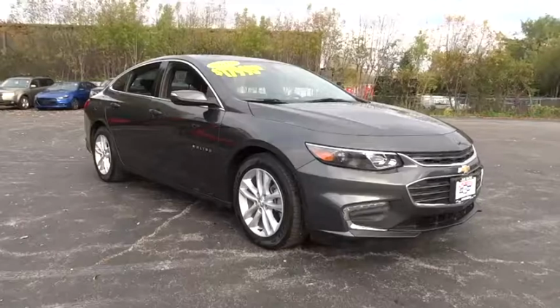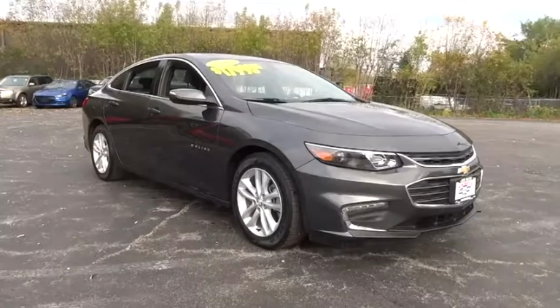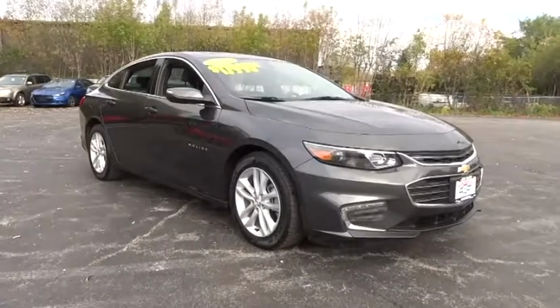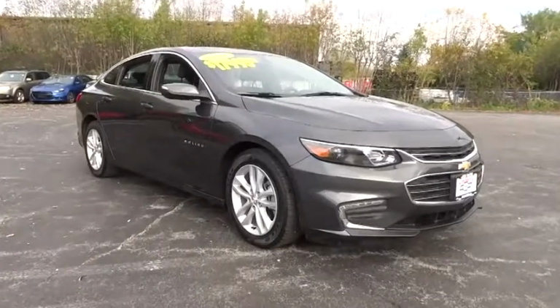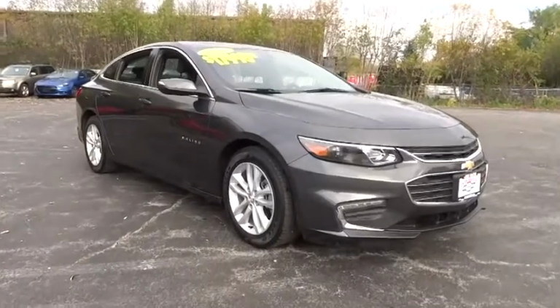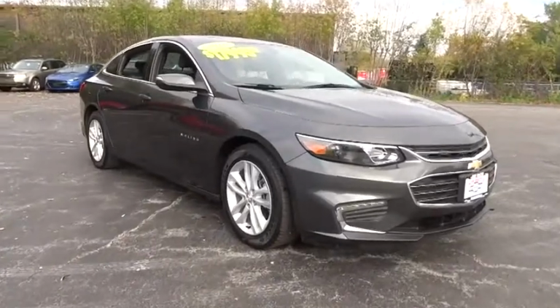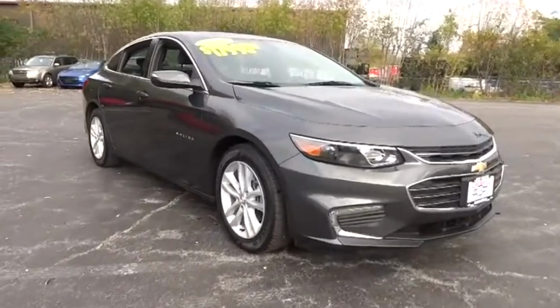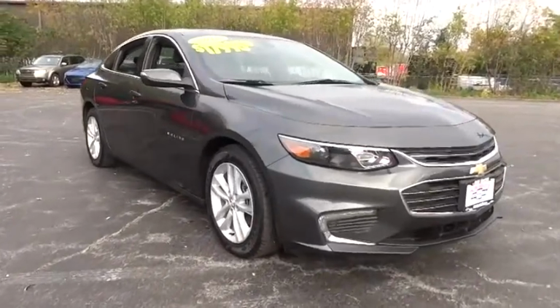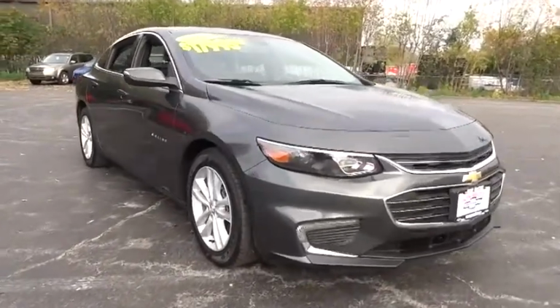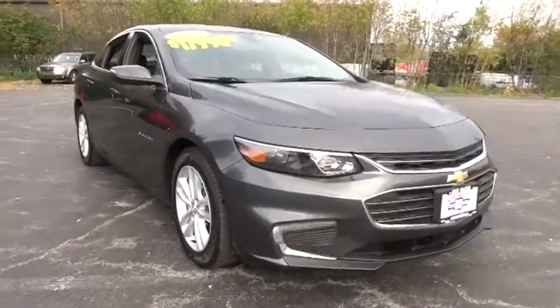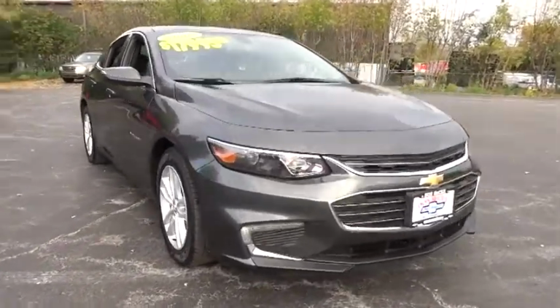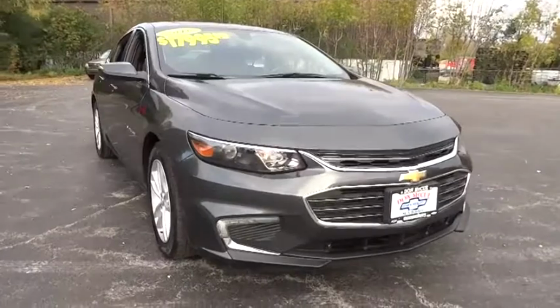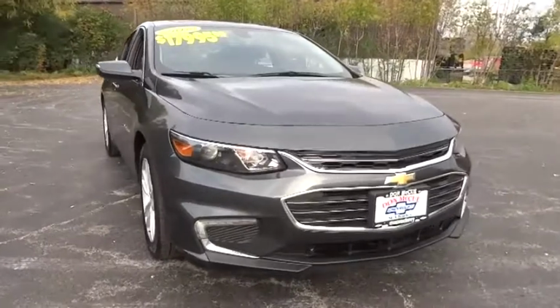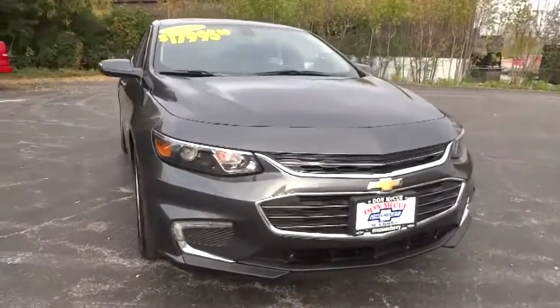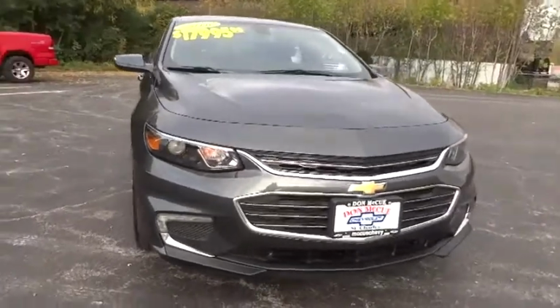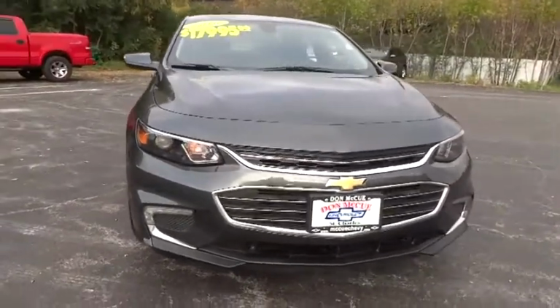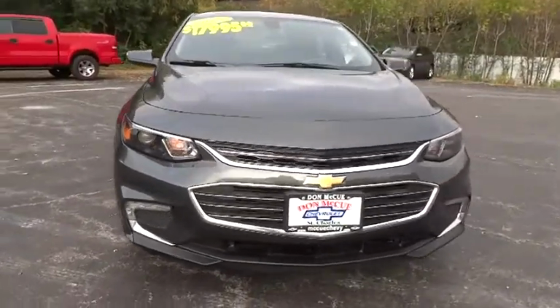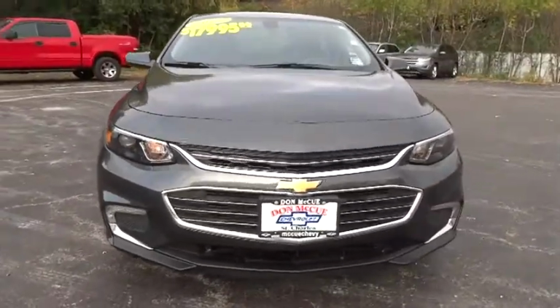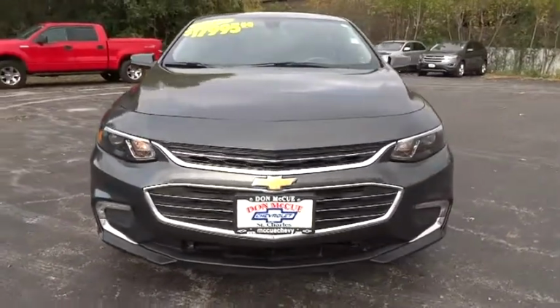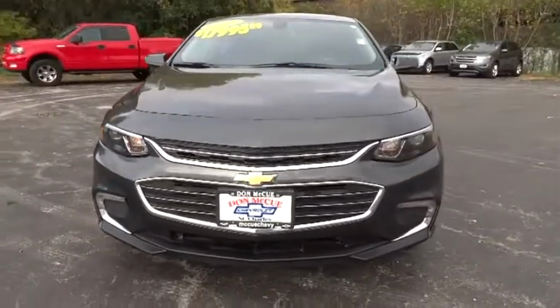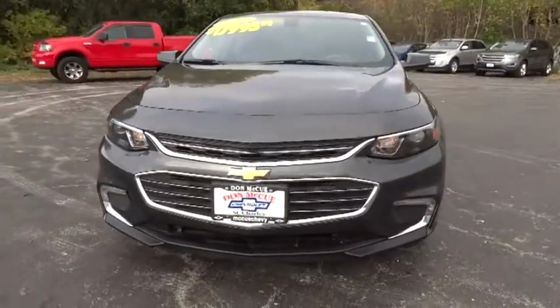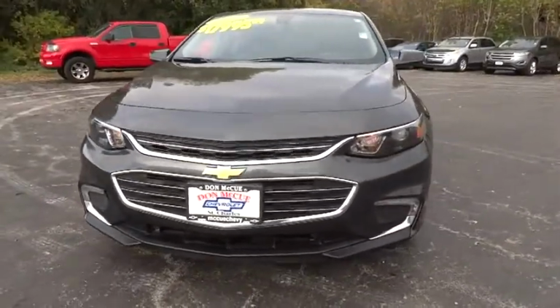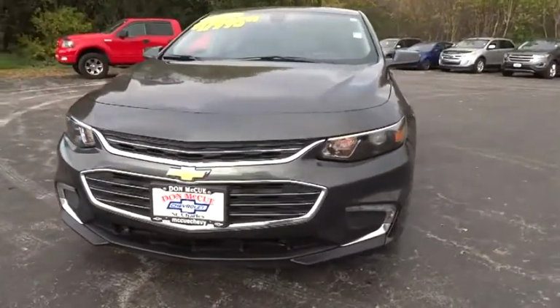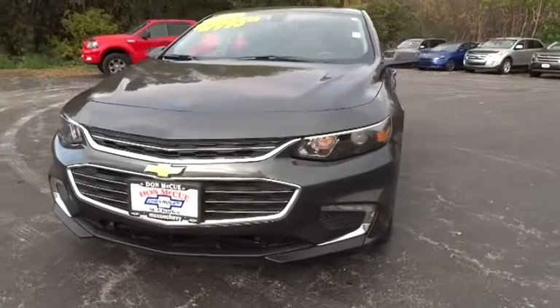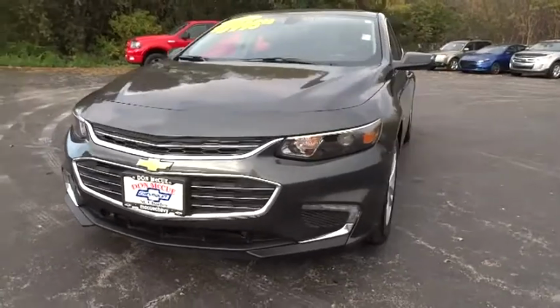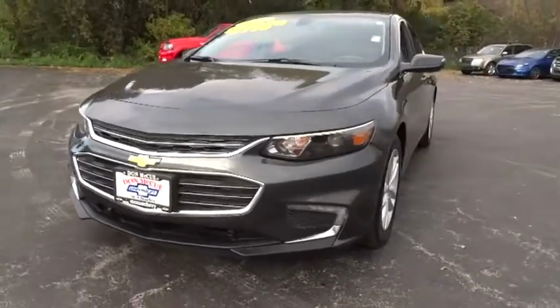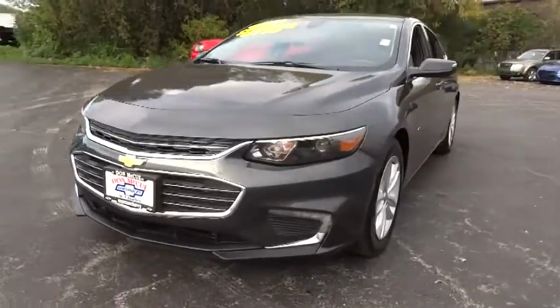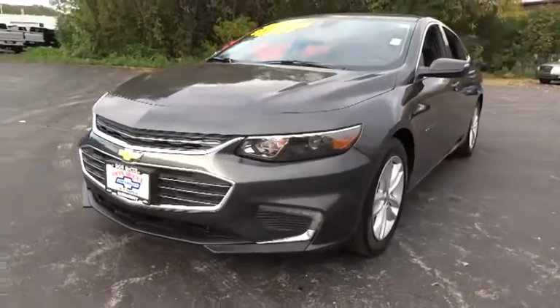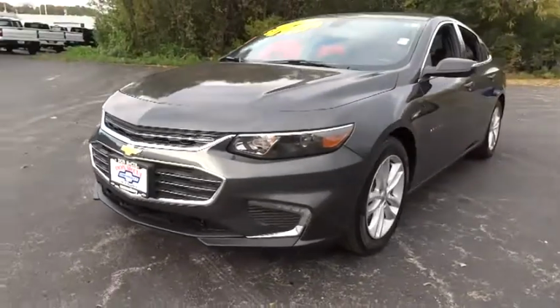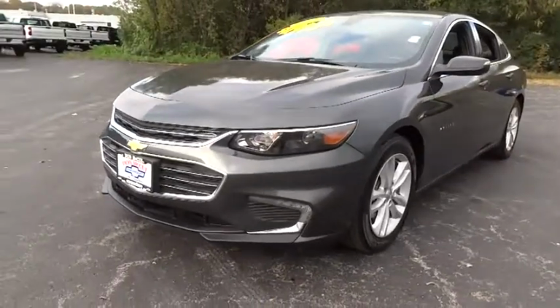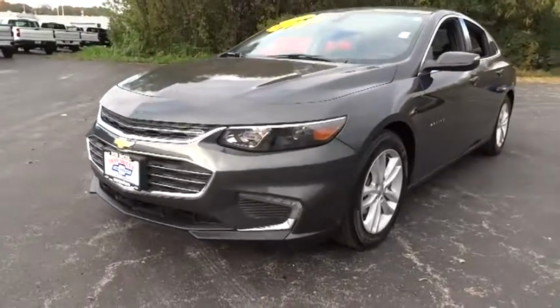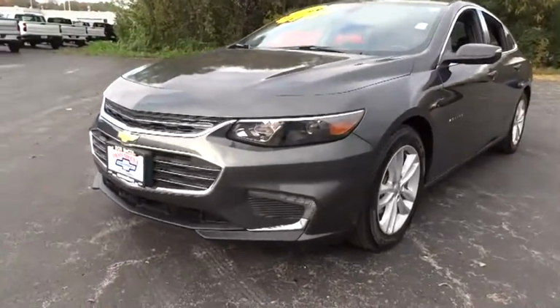Stop by and take a look at the 2016 Chevrolet Malibu, a combination of performance and fuel economy. The Malibu is a great commuting car. This vehicle has less than 30,000 miles. Here are some of this vehicle's great options.